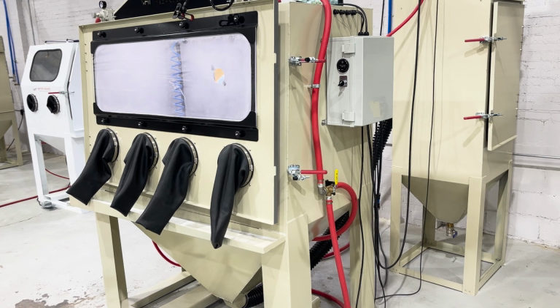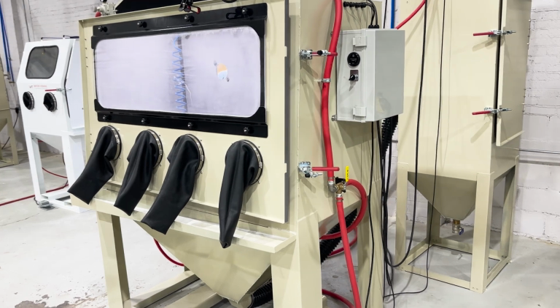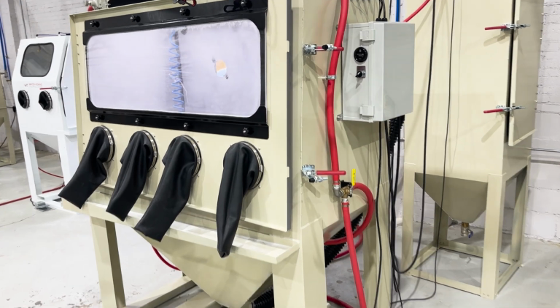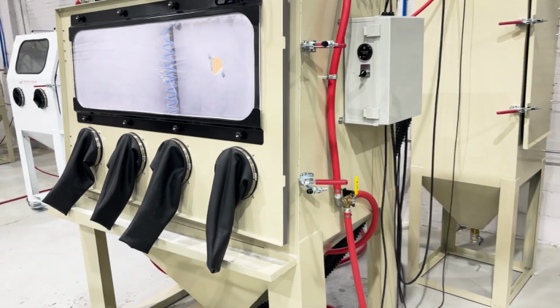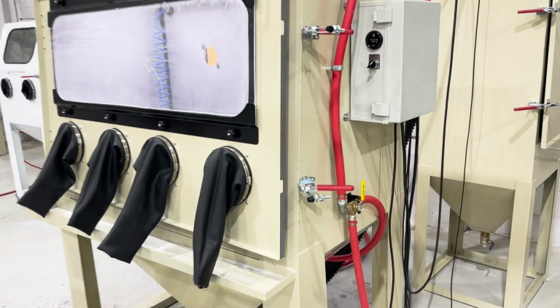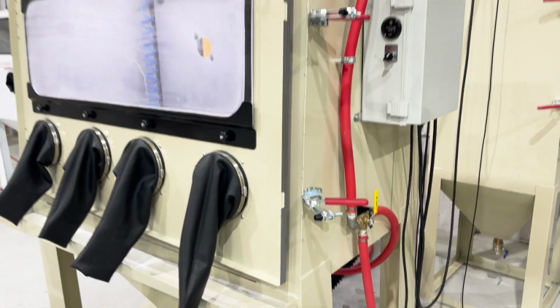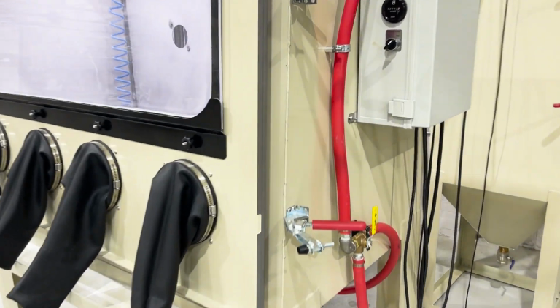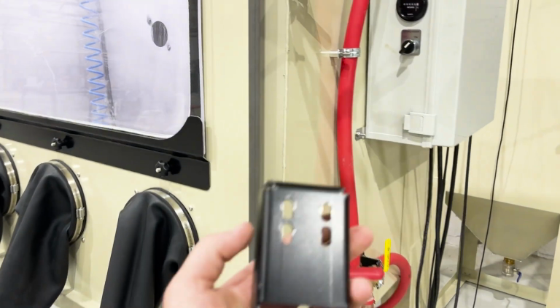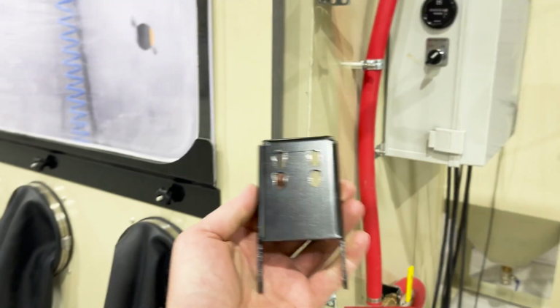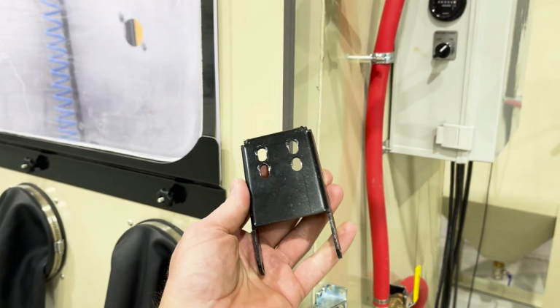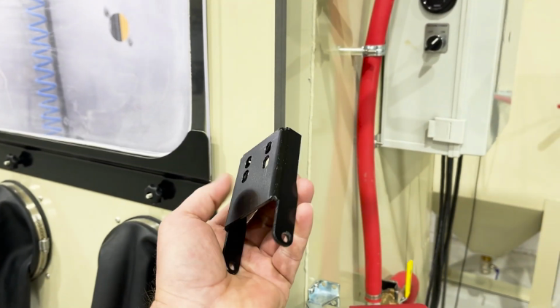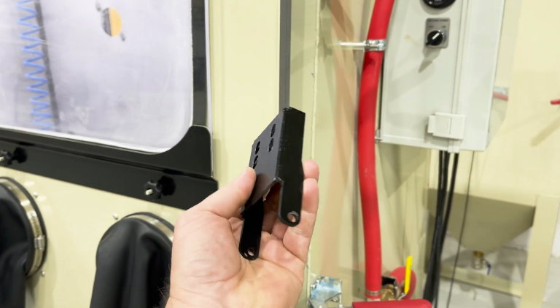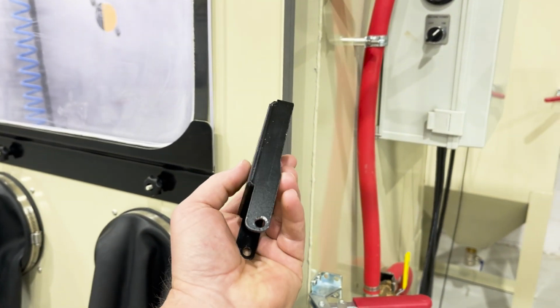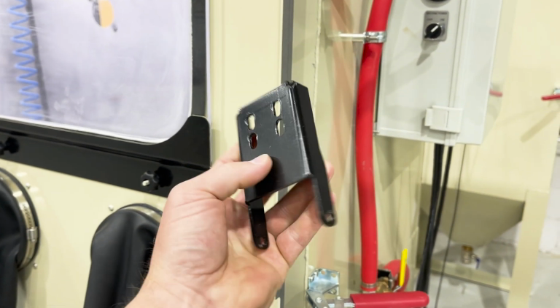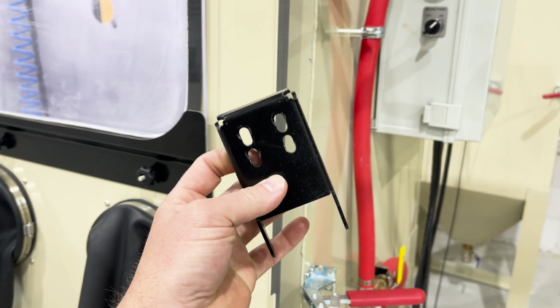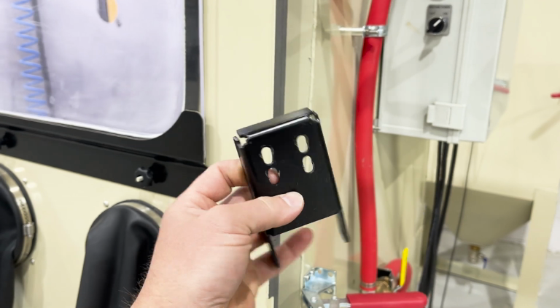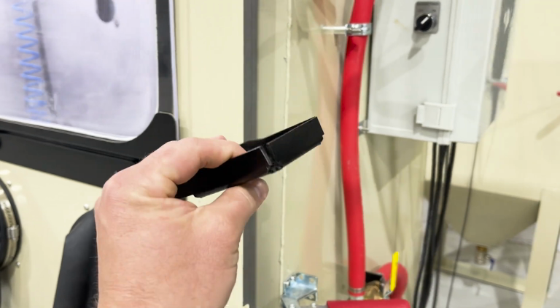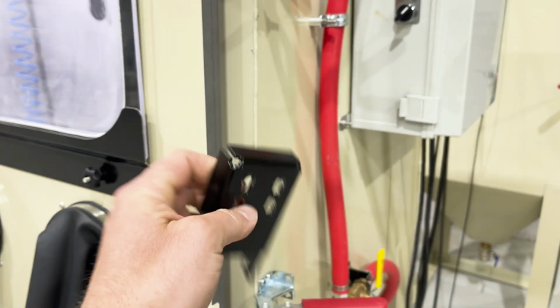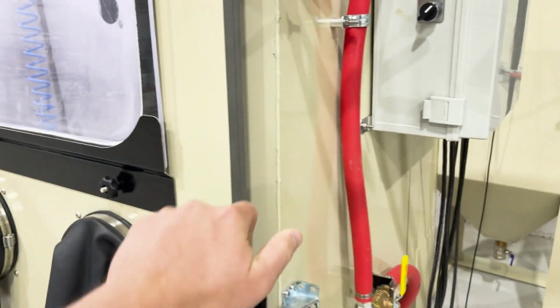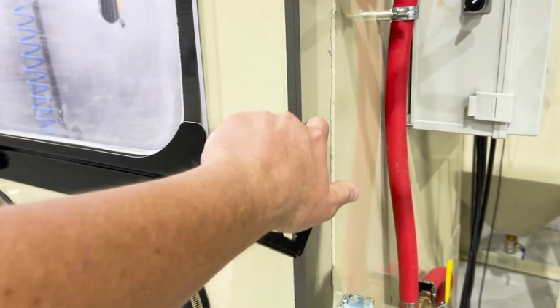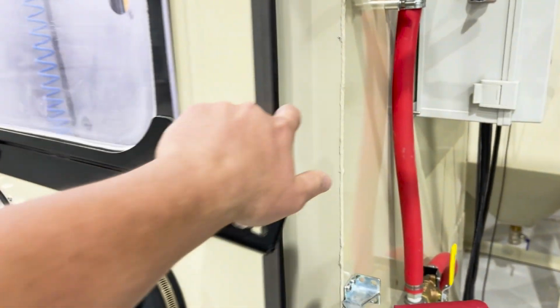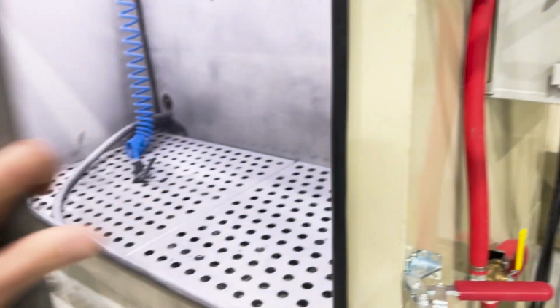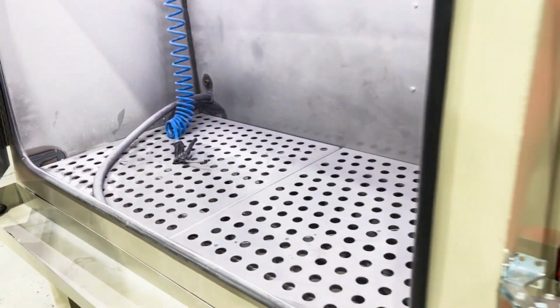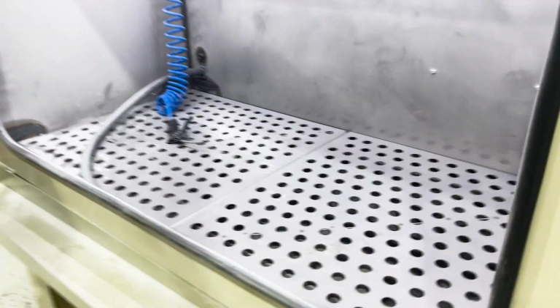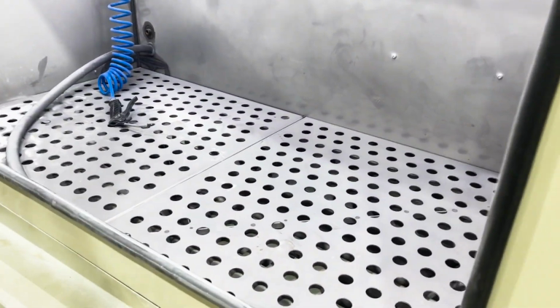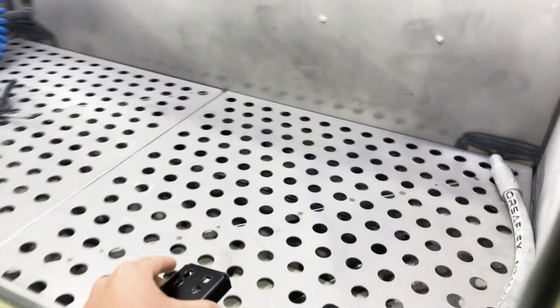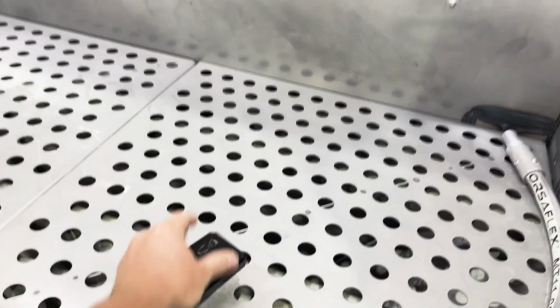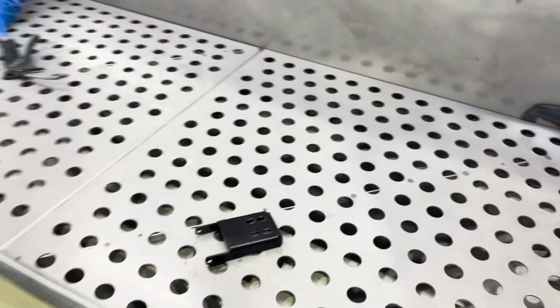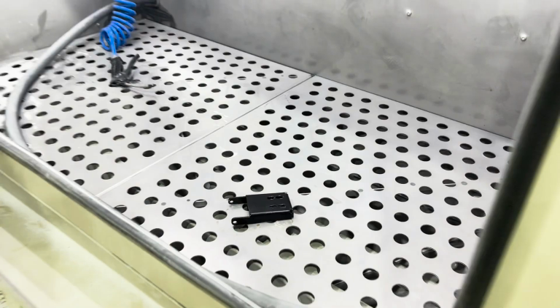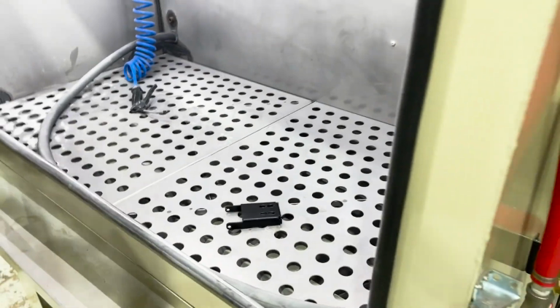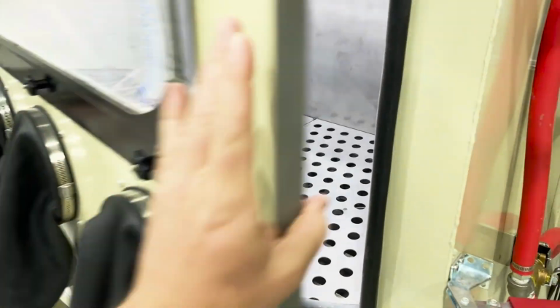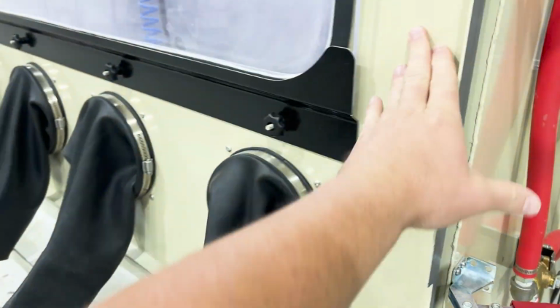Hey guys, John here with Vaporowning Technologies. Today we're going to see if soda blasting — dry soda blast — can remove paint off of a fabricated part. So here we go.